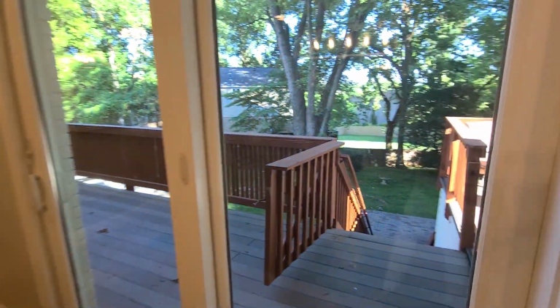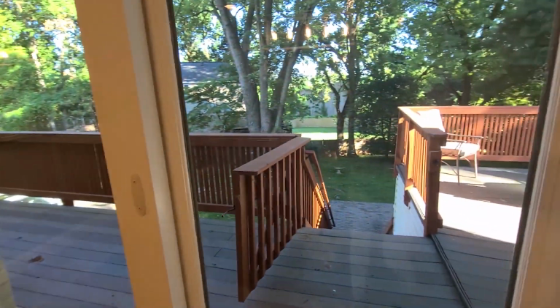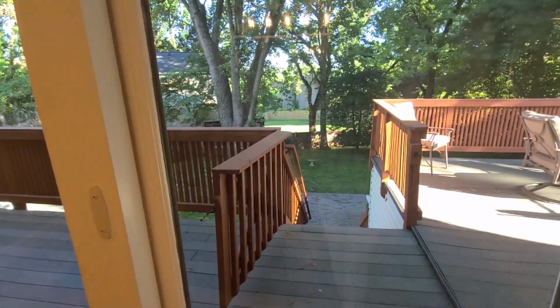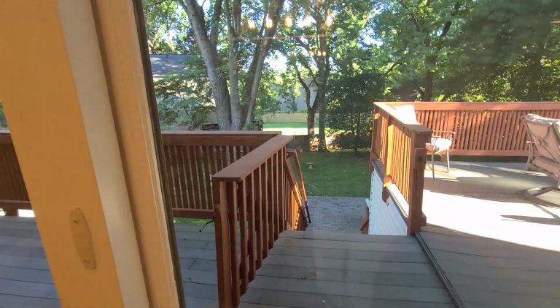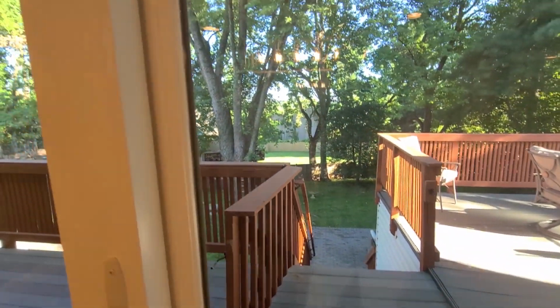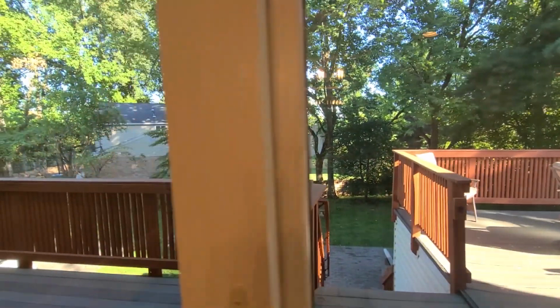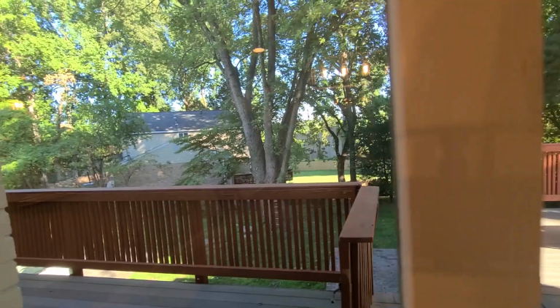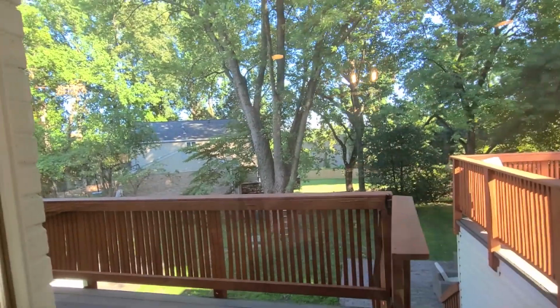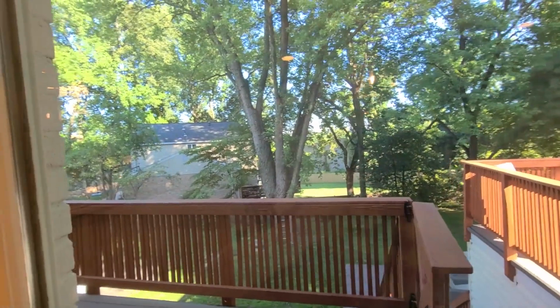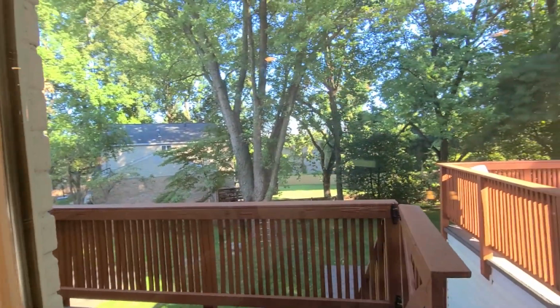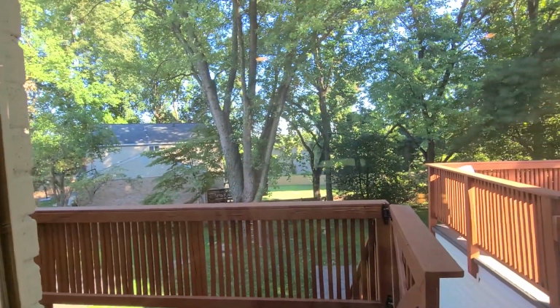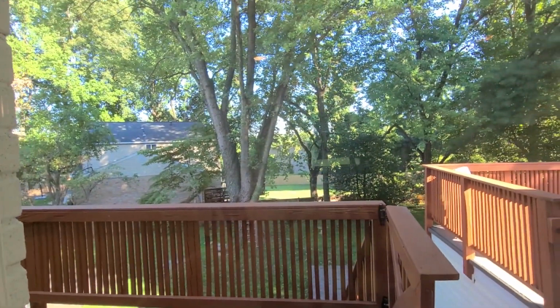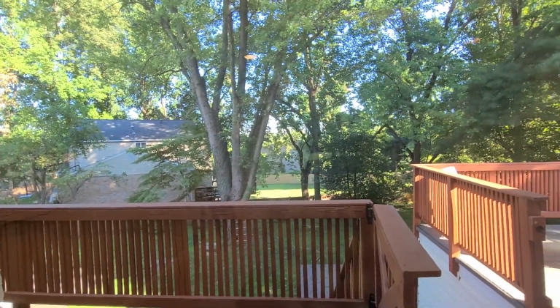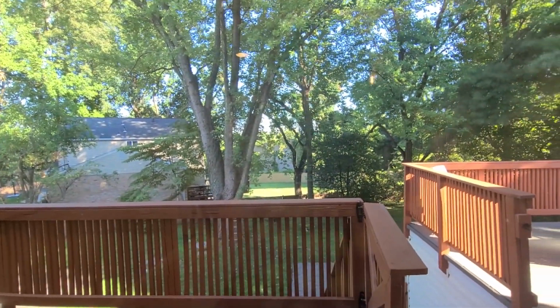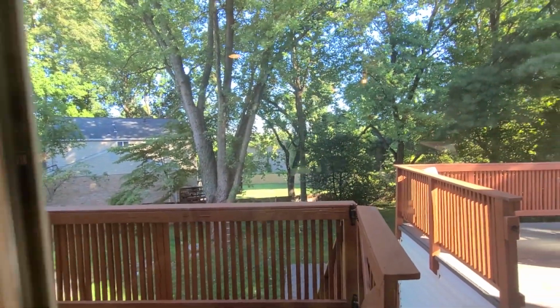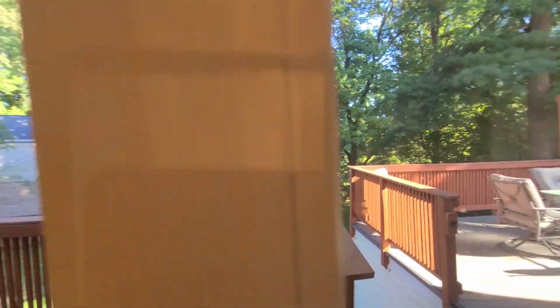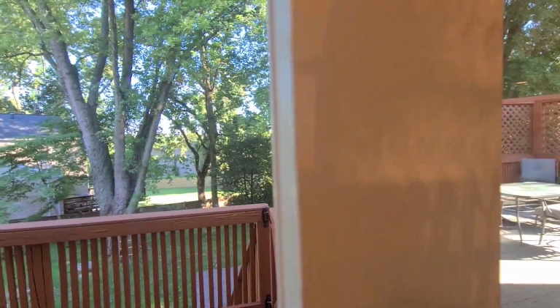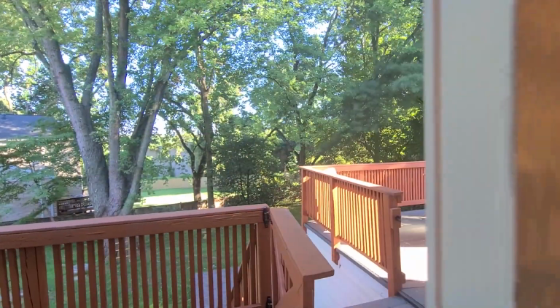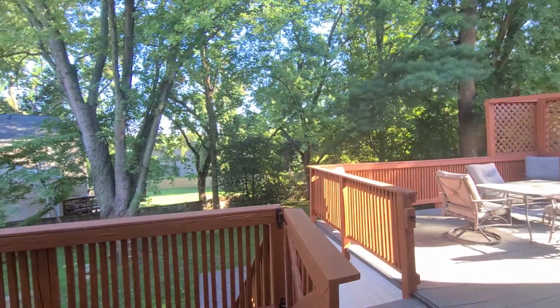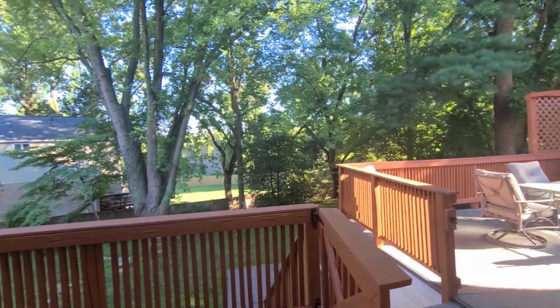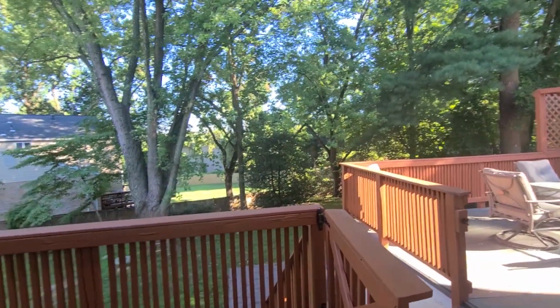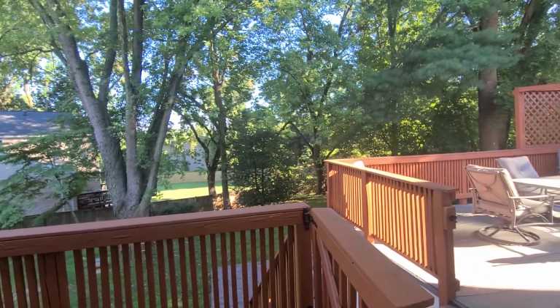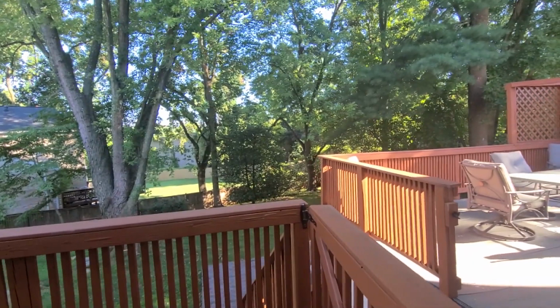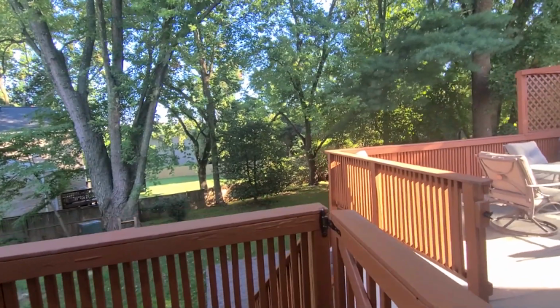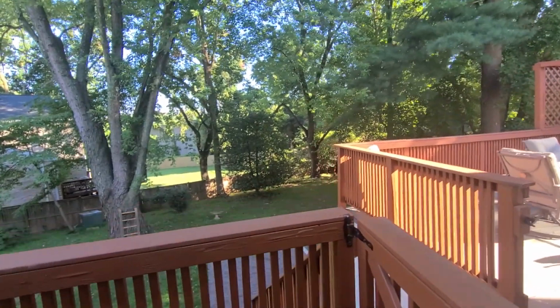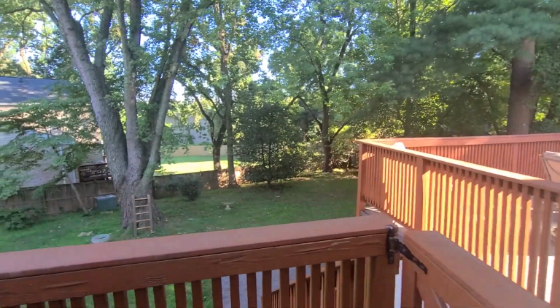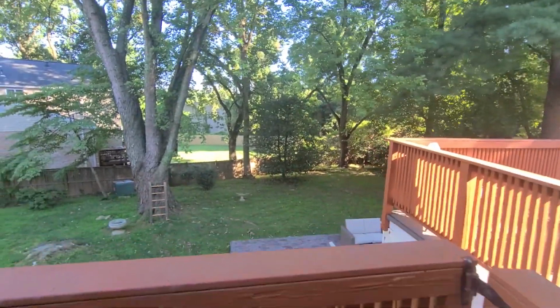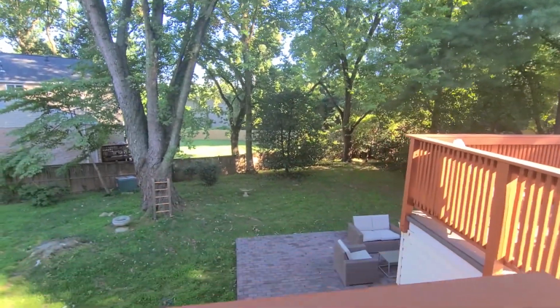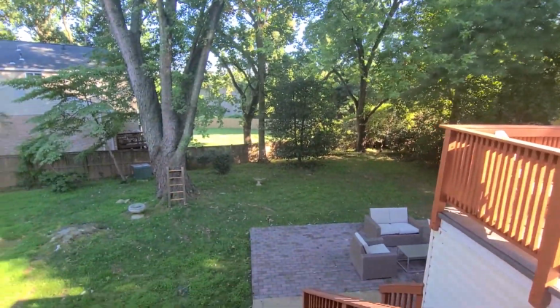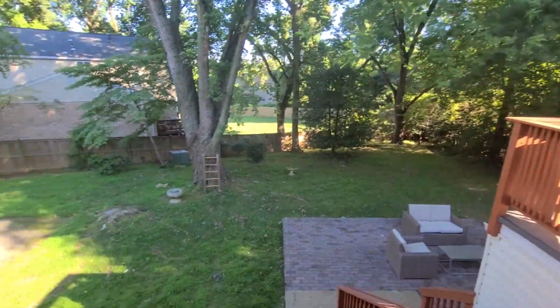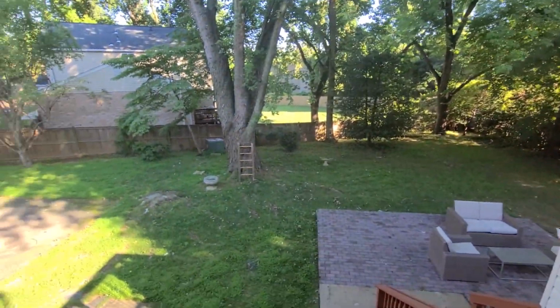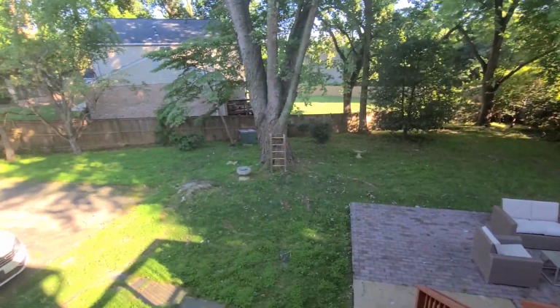And a formal dining room, again with a sliding glass door with steps down to the backyard. We have an updated kitchen with granite, stainless steel appliances. We've got a little bit of a garden that is quite private and quite large.